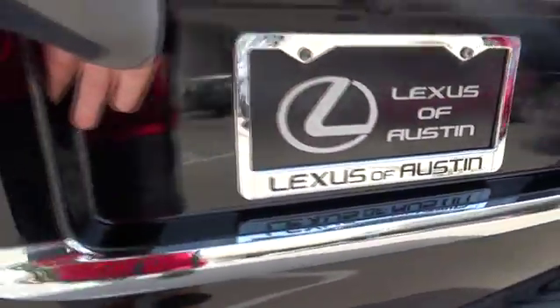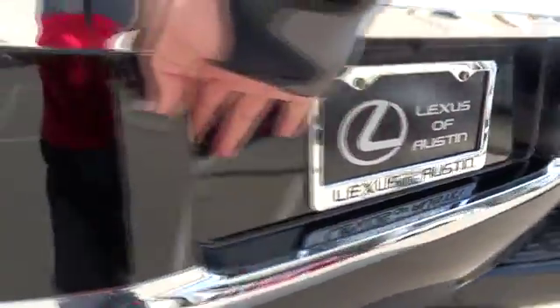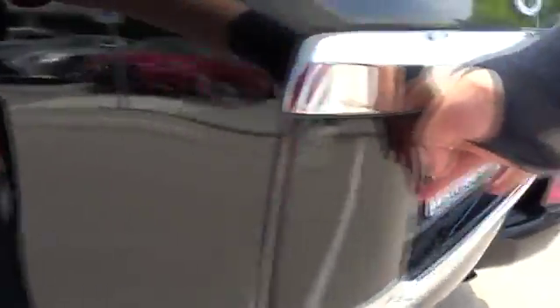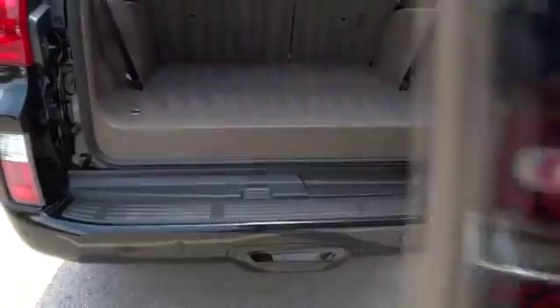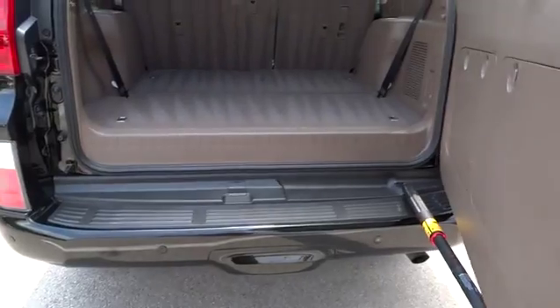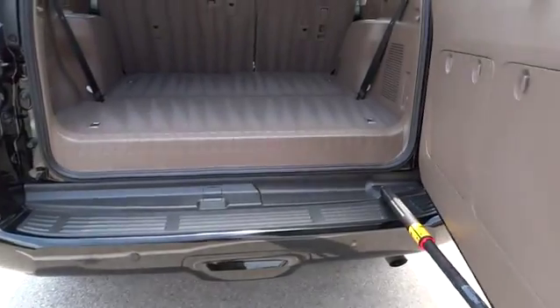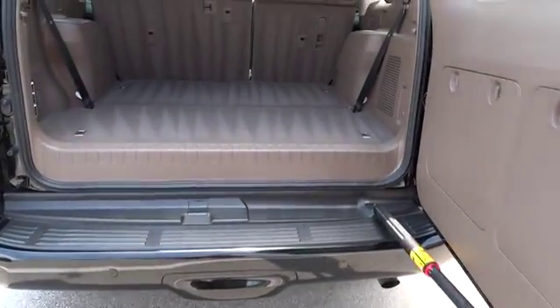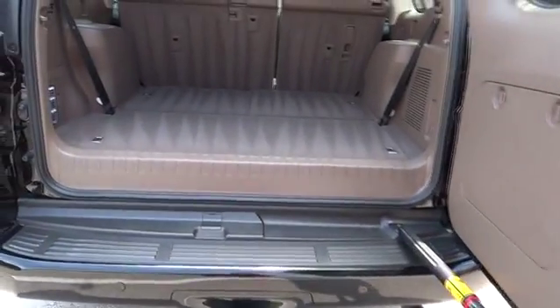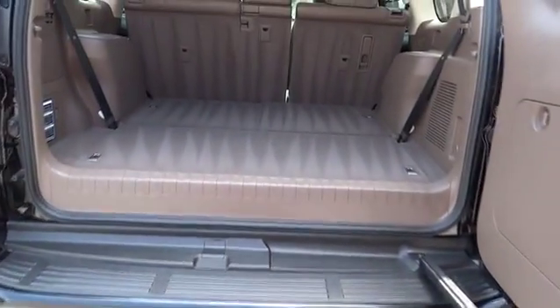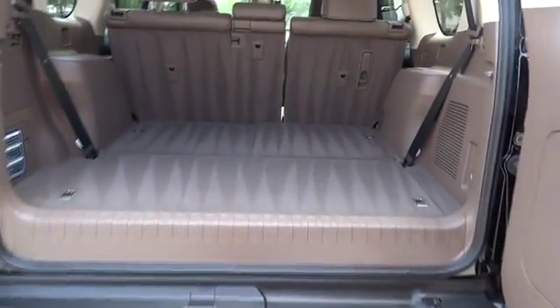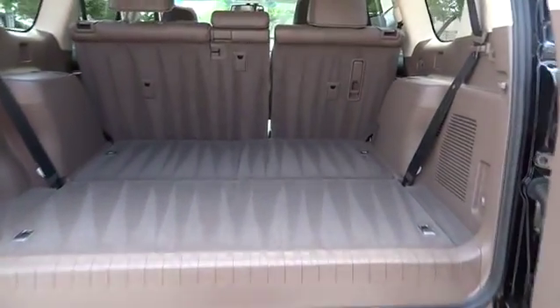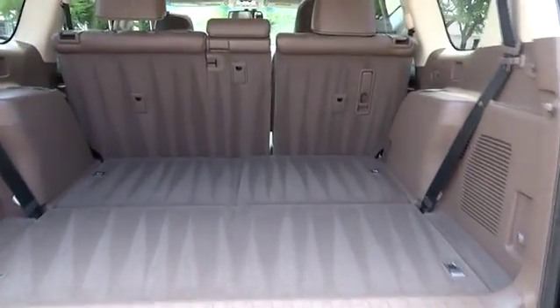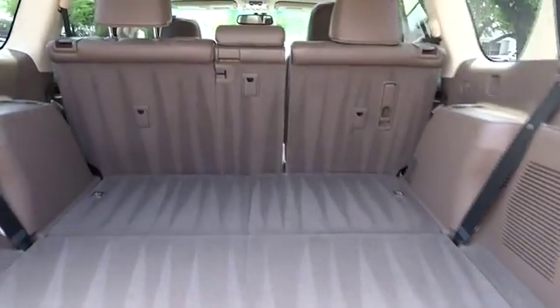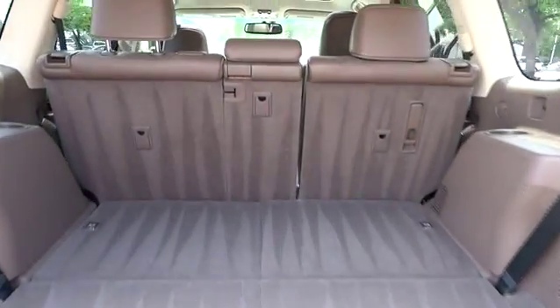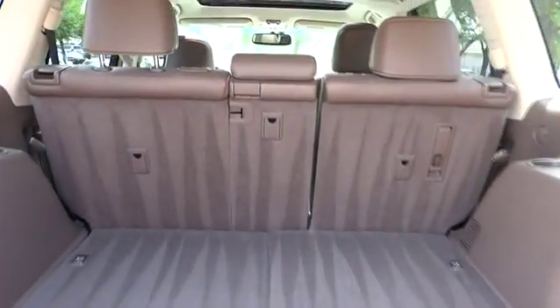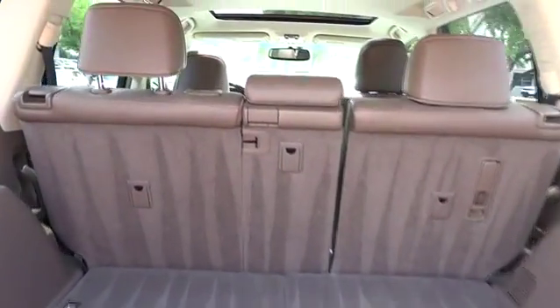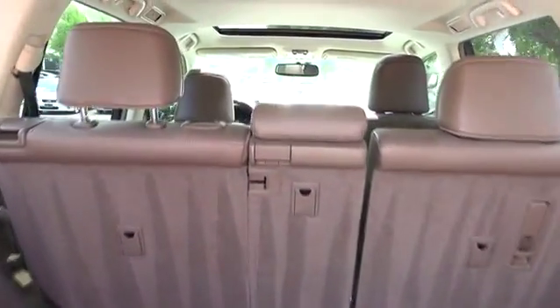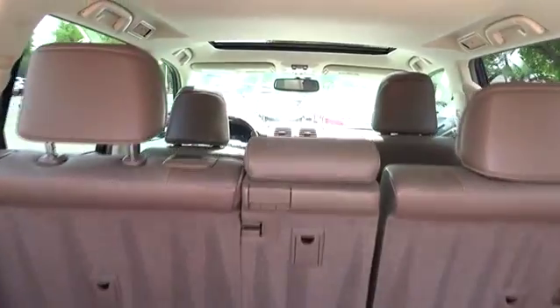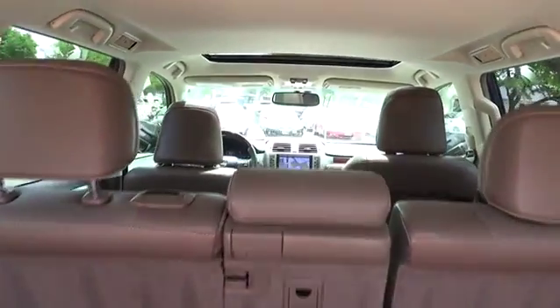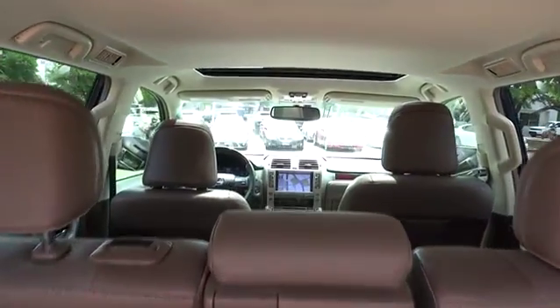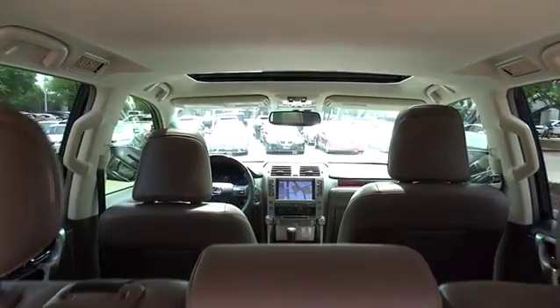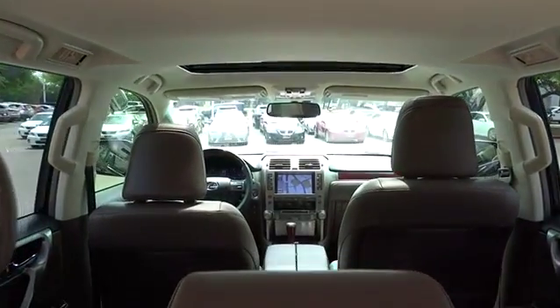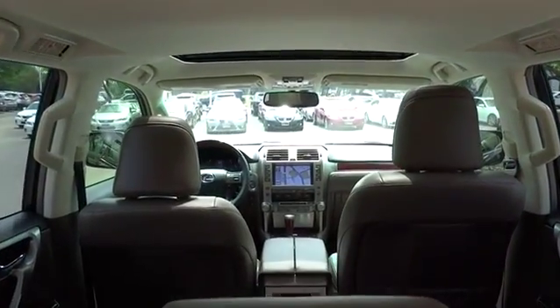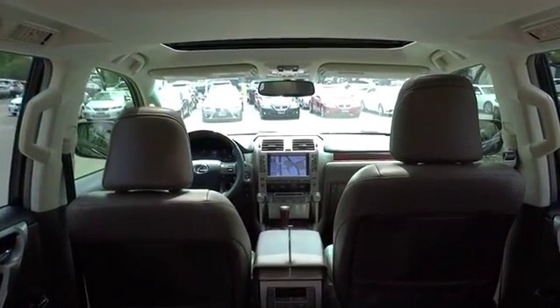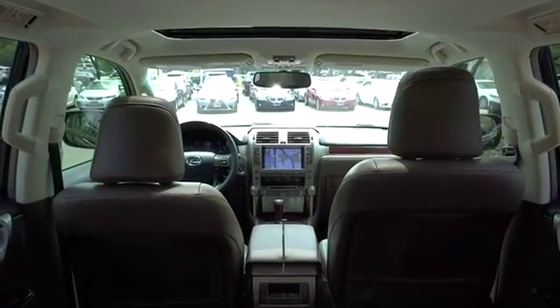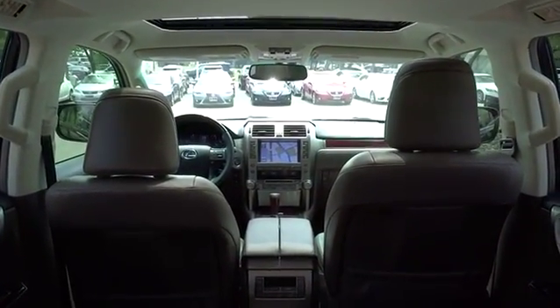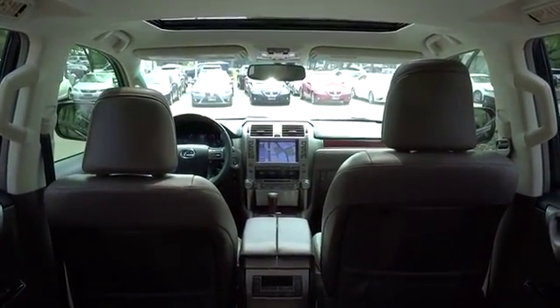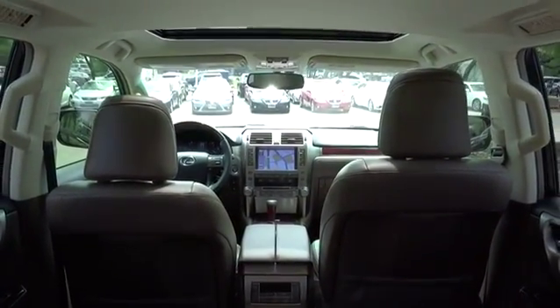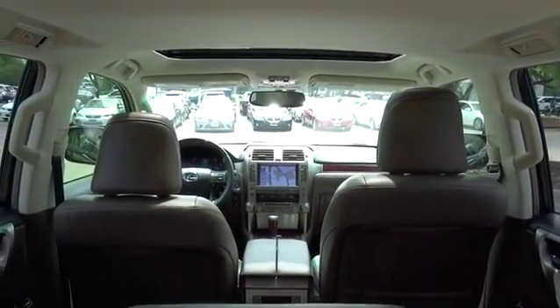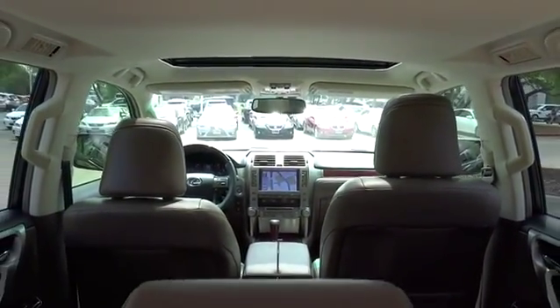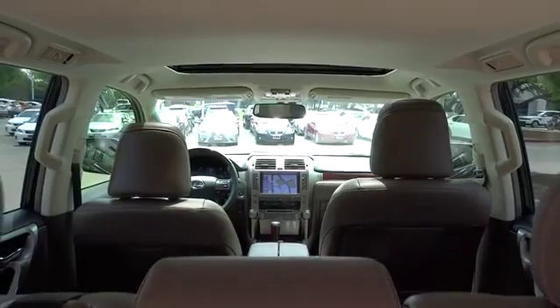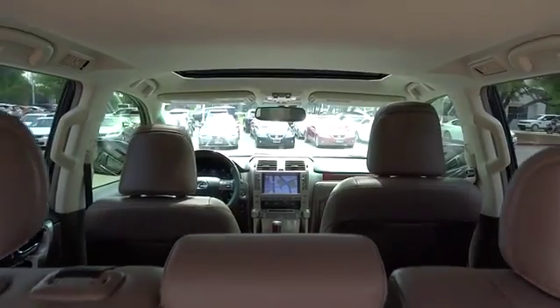CD changer. Power passenger seat. Steering wheel audio controls. Stability control. Anti-lock braking system. Traction control. Adjustable steering wheel. Driver airbag. Power steering. Floor mats.